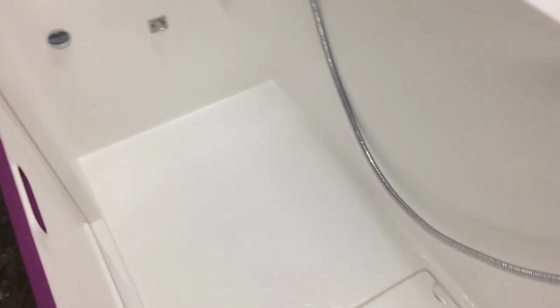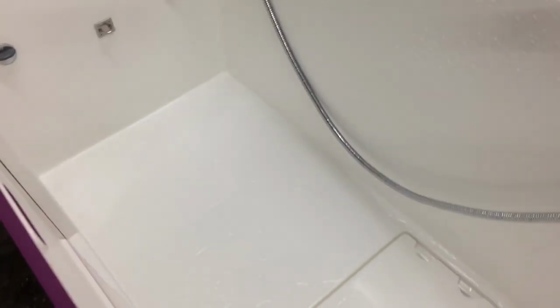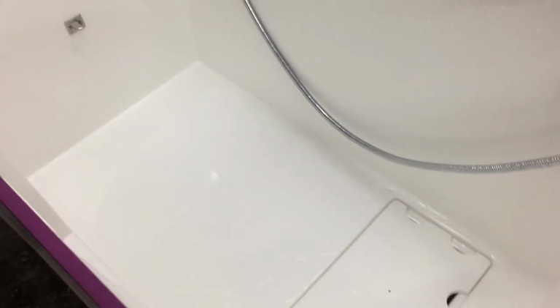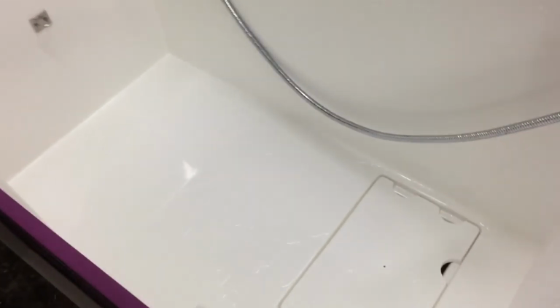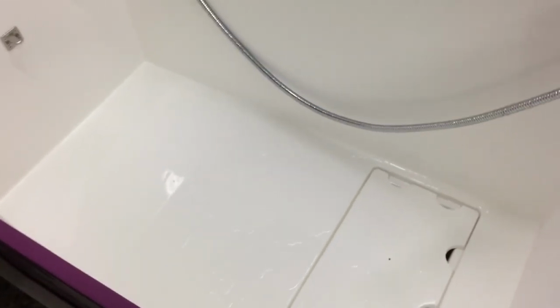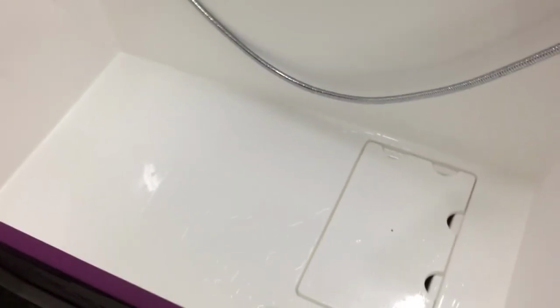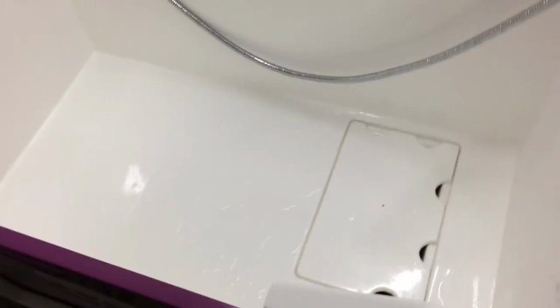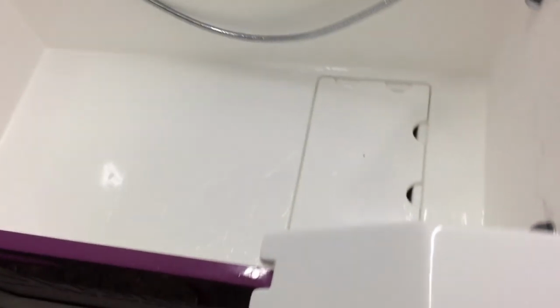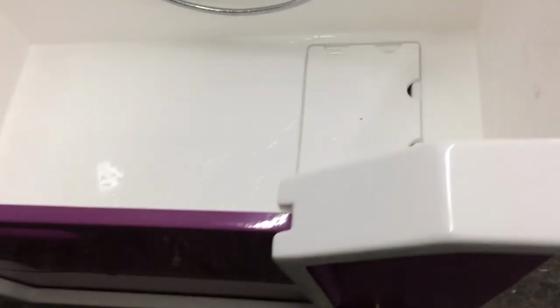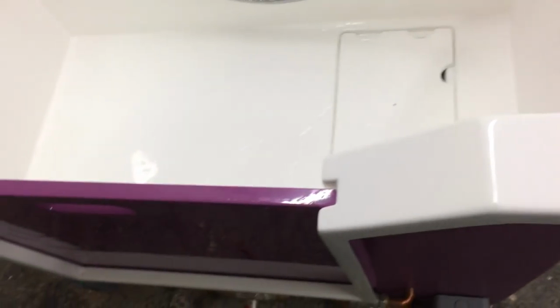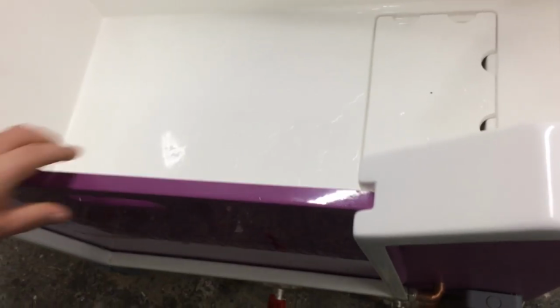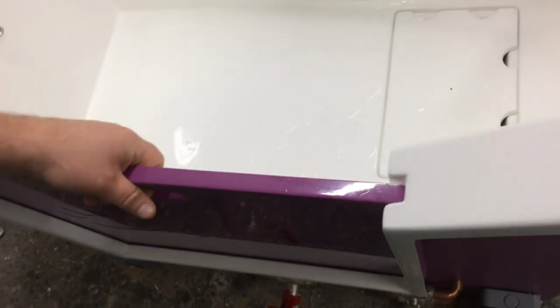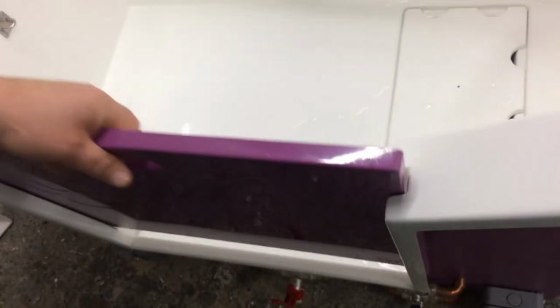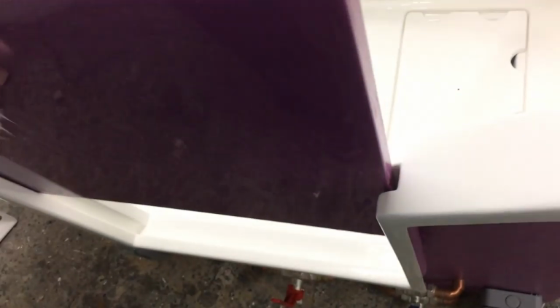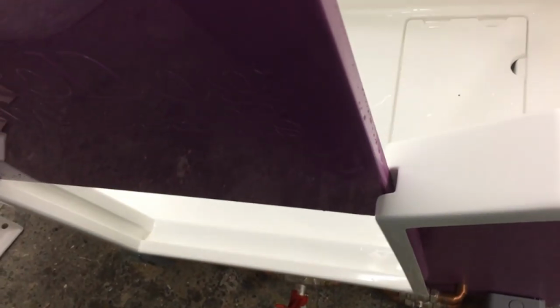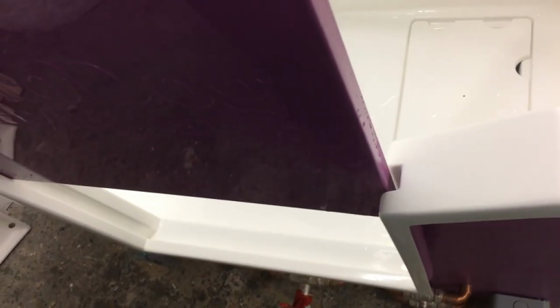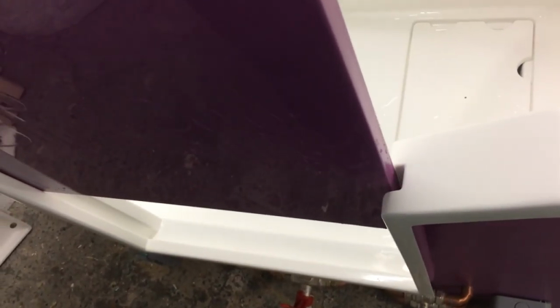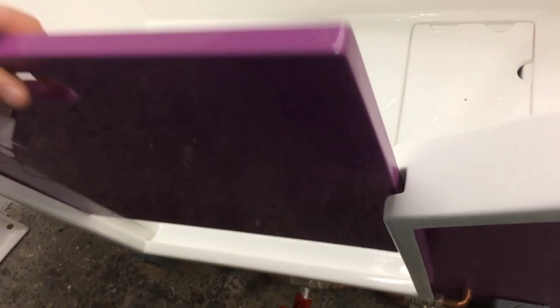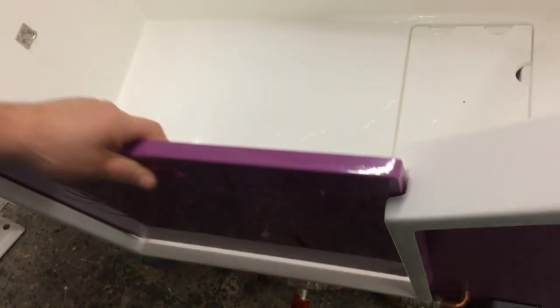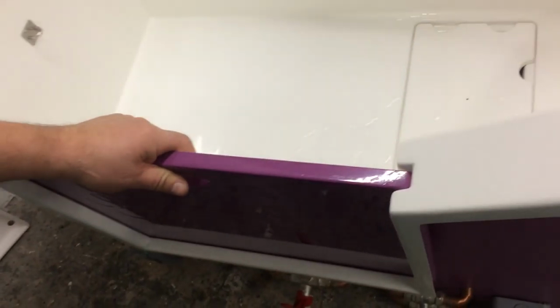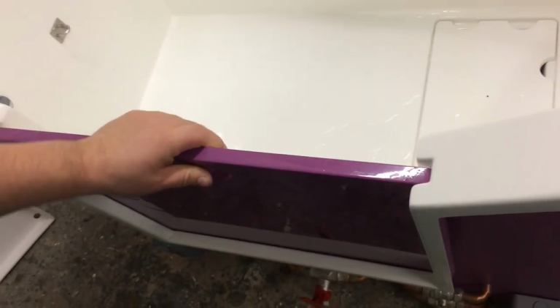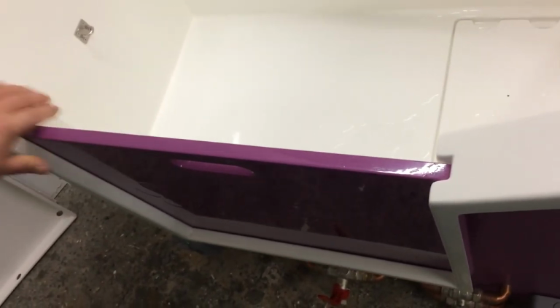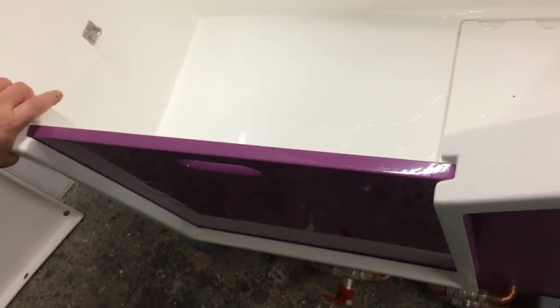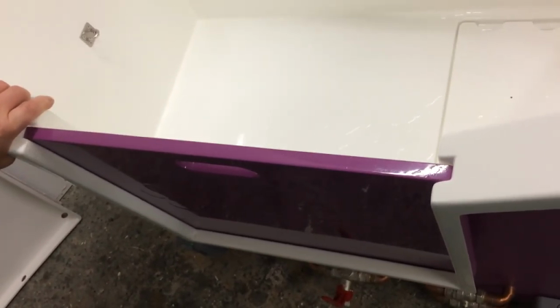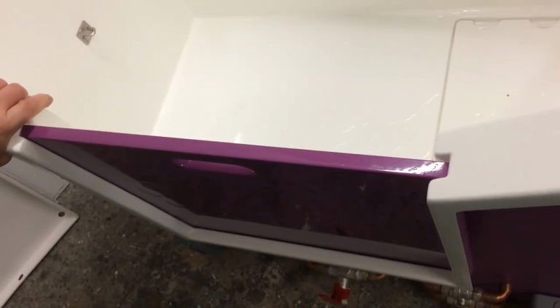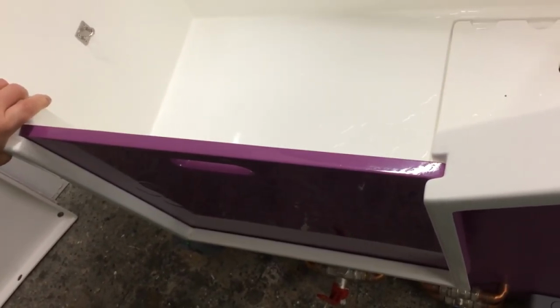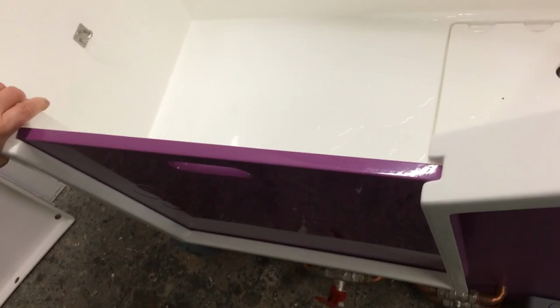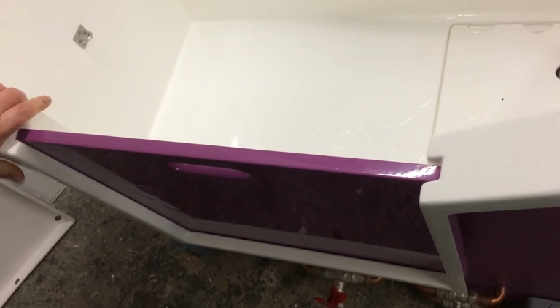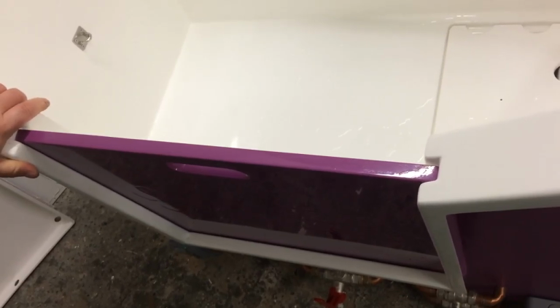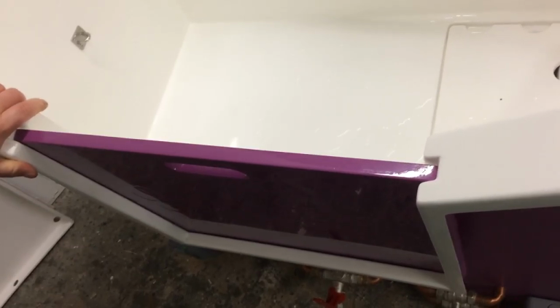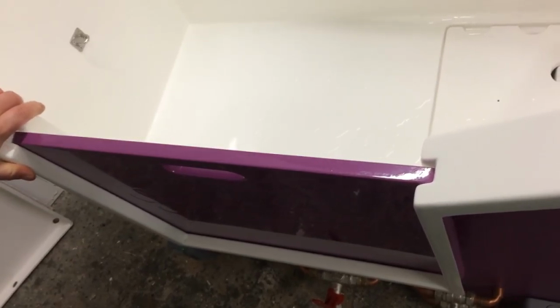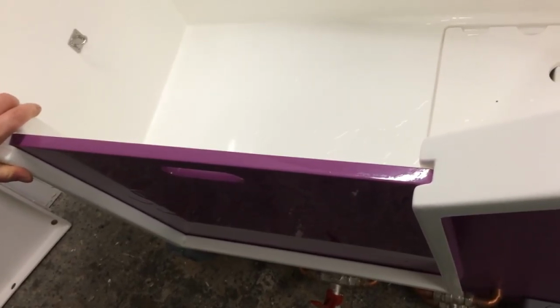Let's have a look at our door moulding. Our doors are nice and slided — it's all moulded. You can see it slides in and out, and the bath is very strongly made and it's a good quality.